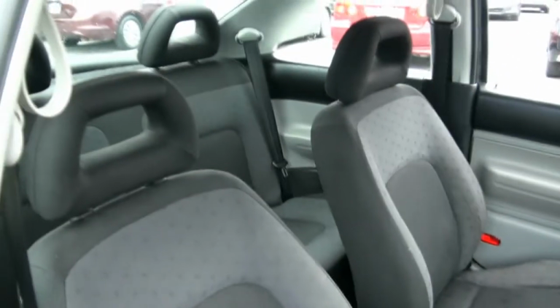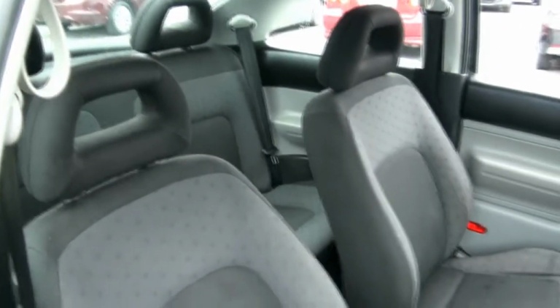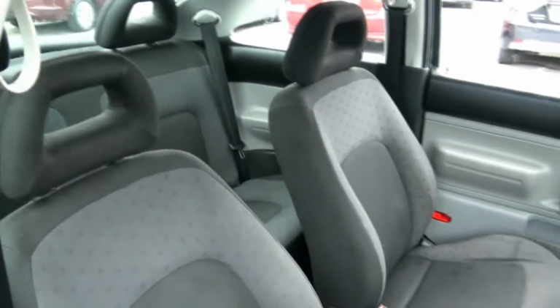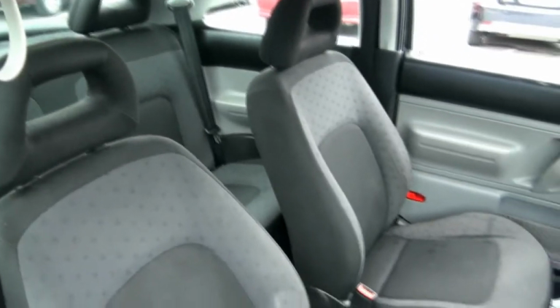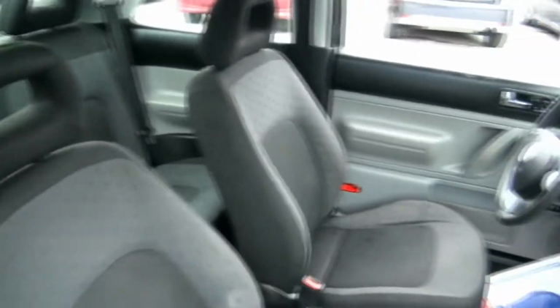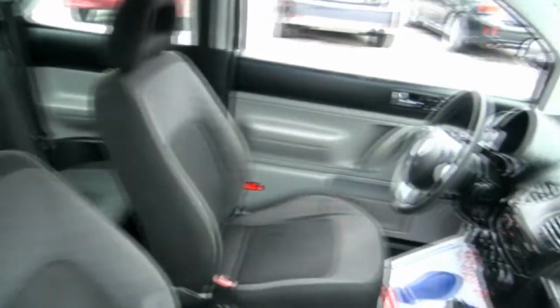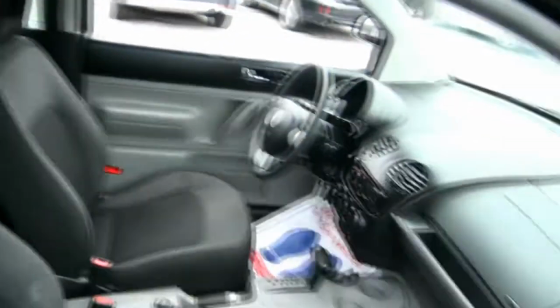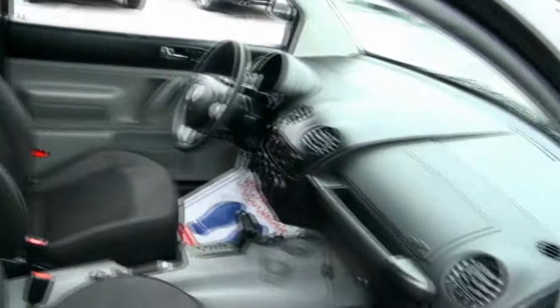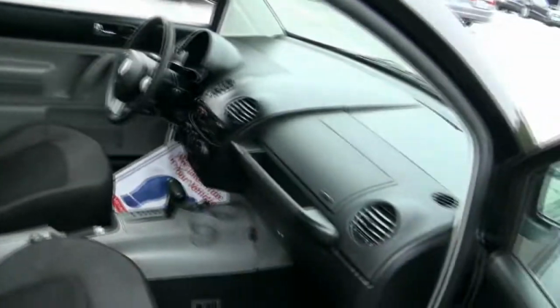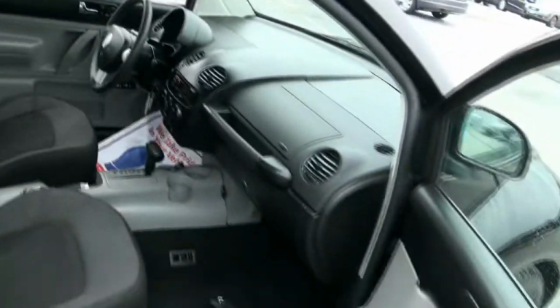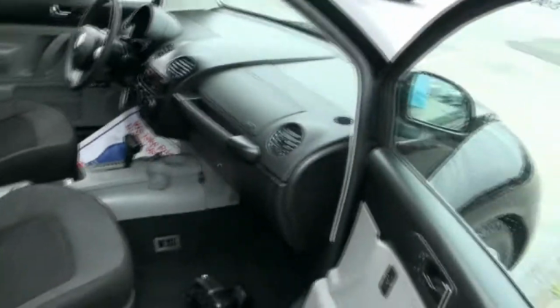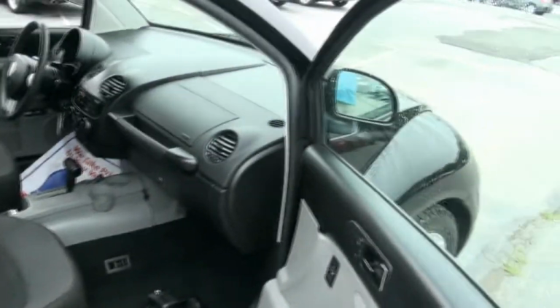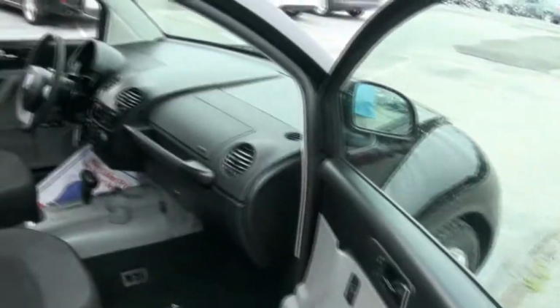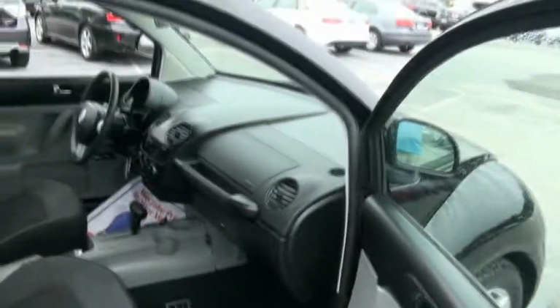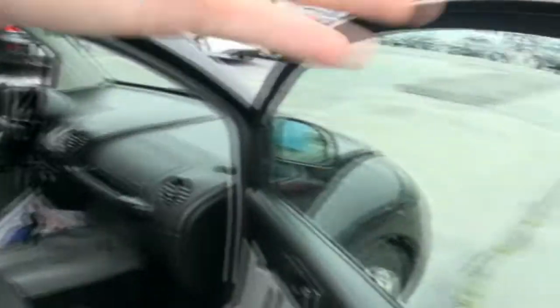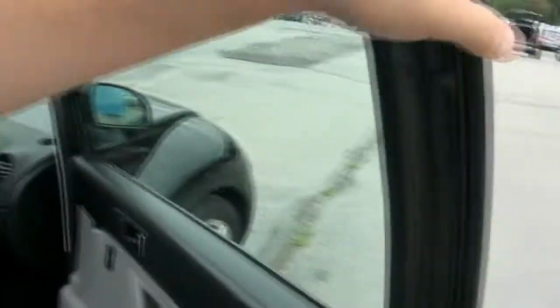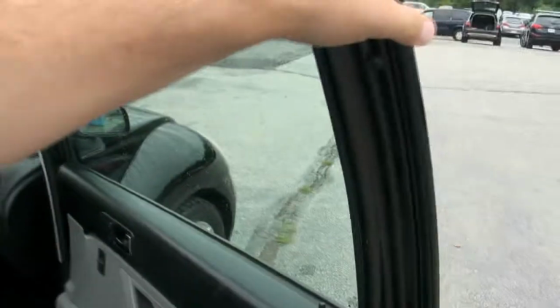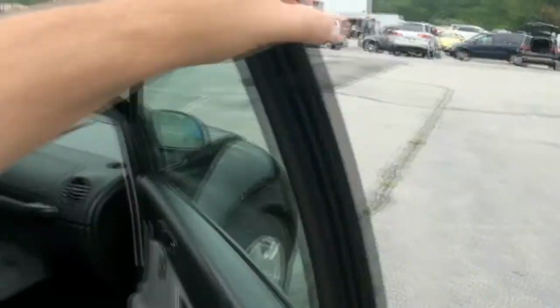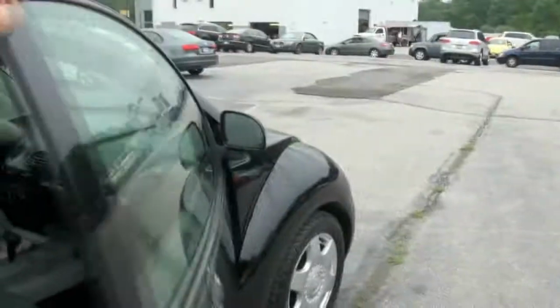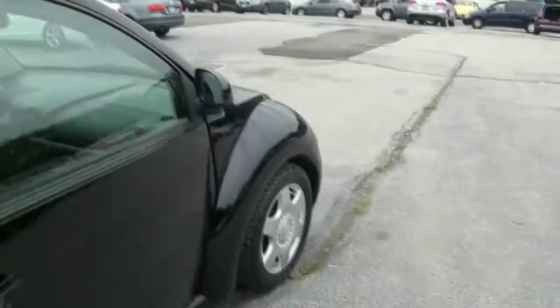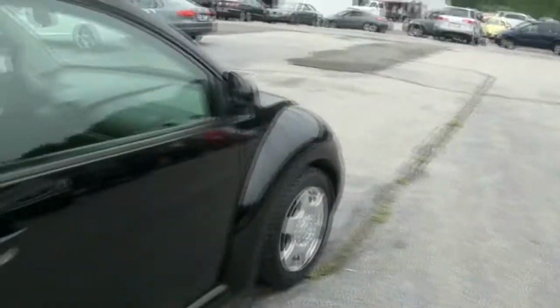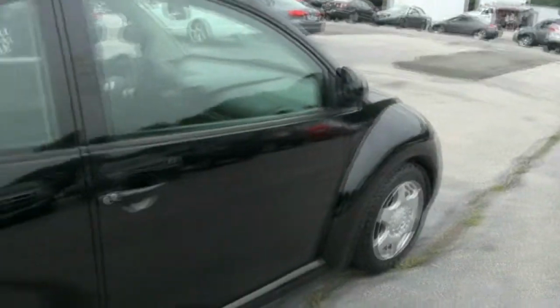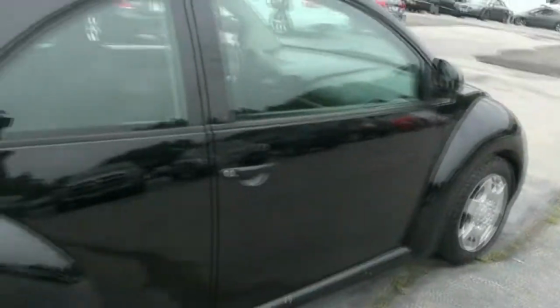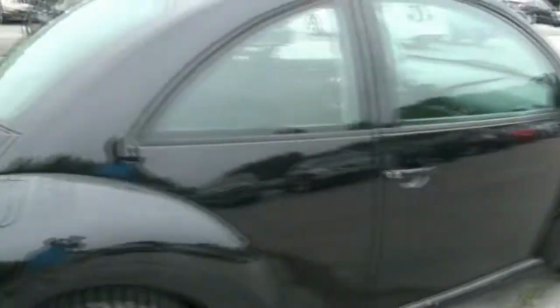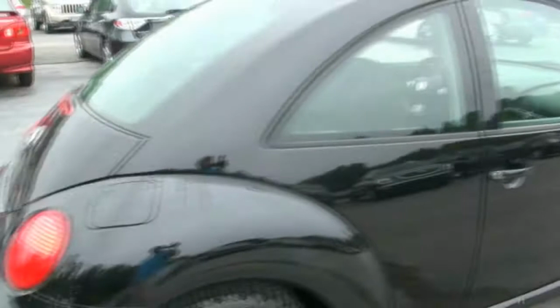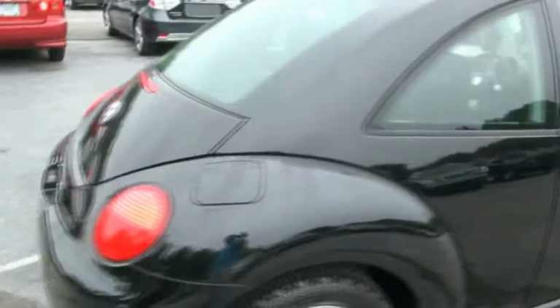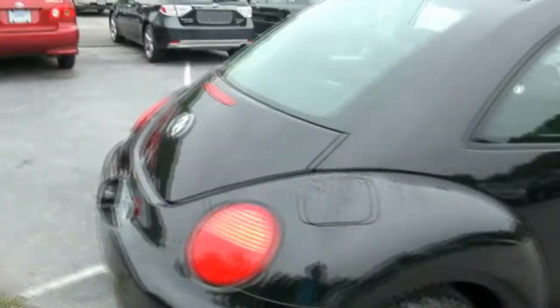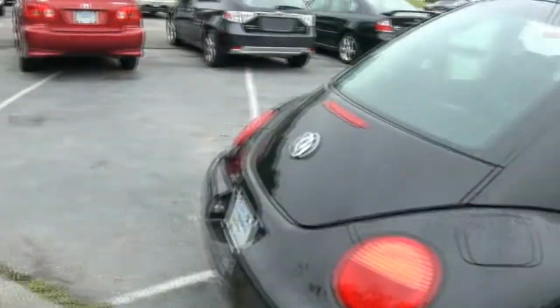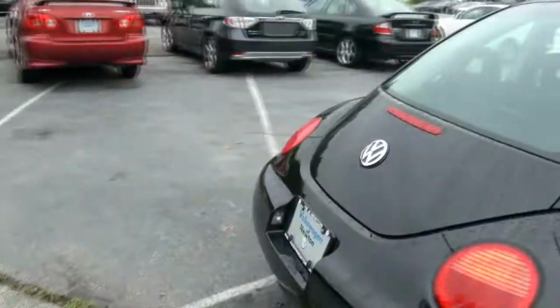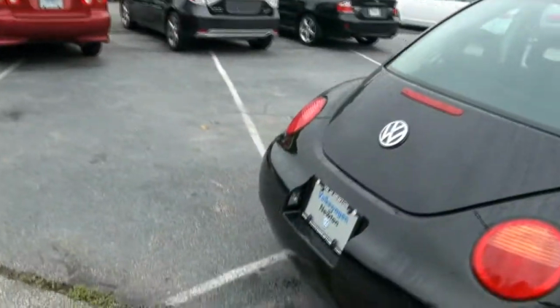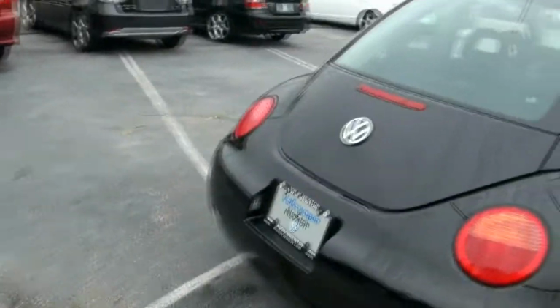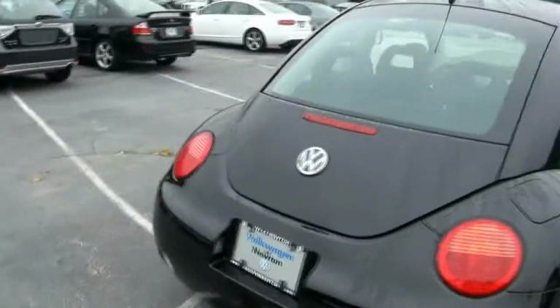Very very roomy car too. It's pretty amazing that you can fit in the back seat — there is of course plenty of leg room, plenty of head room.